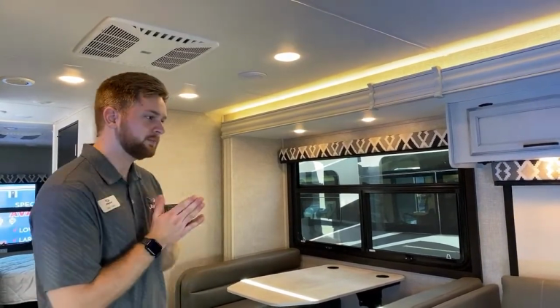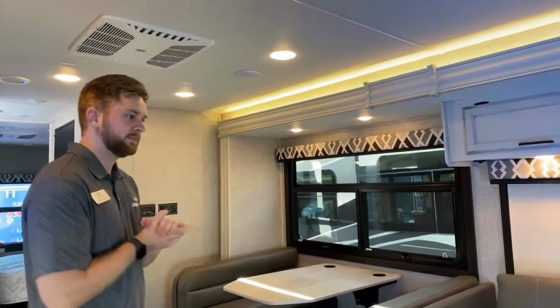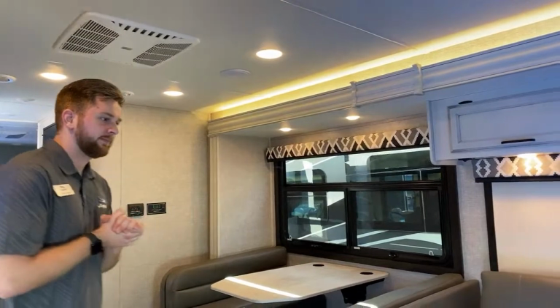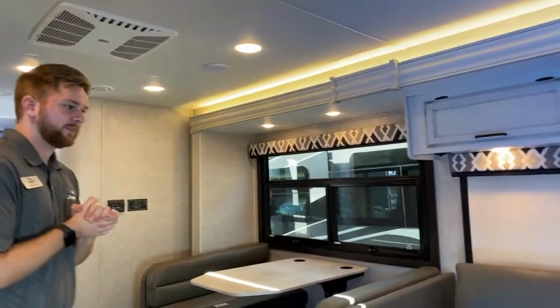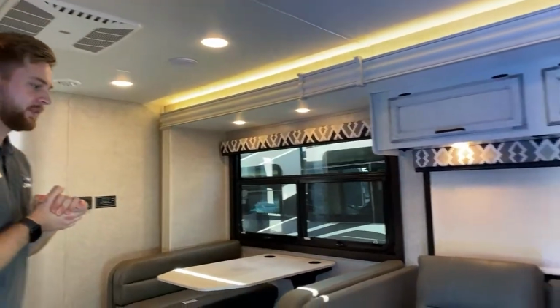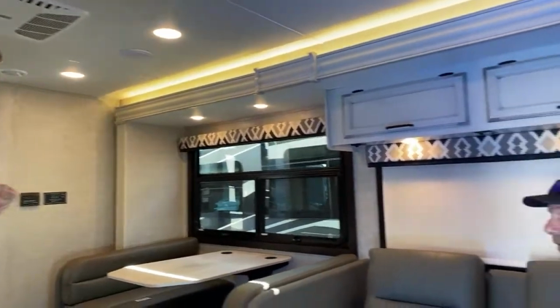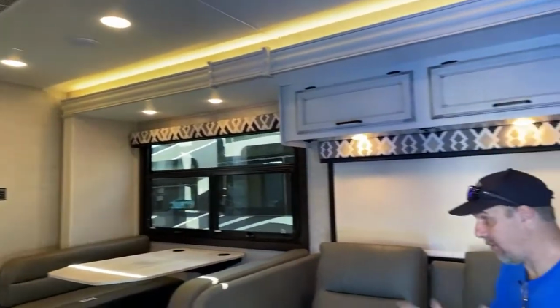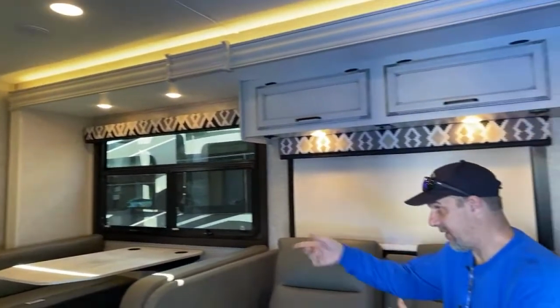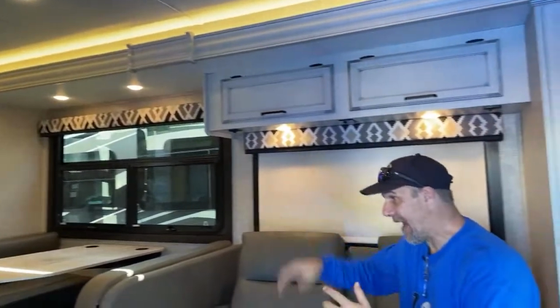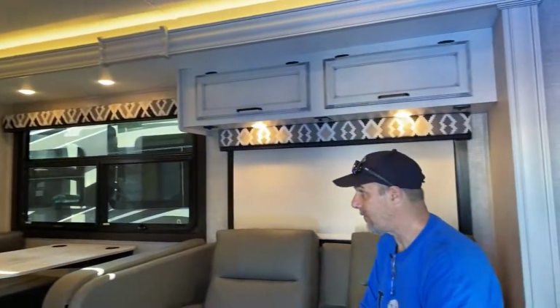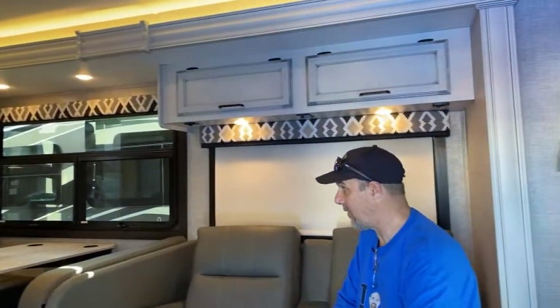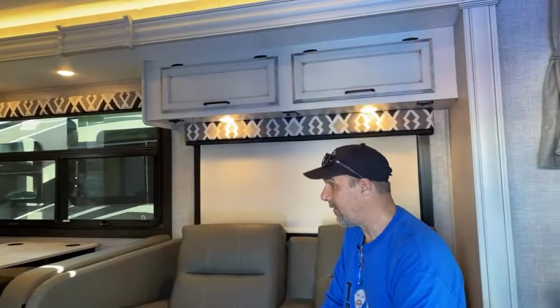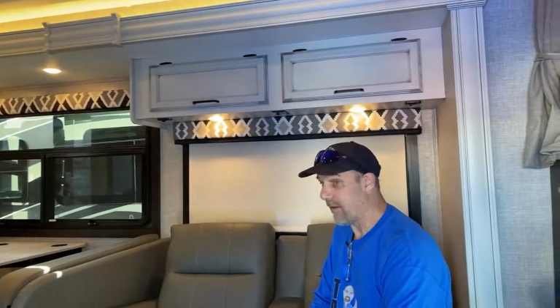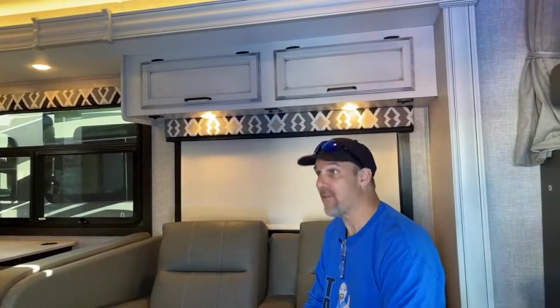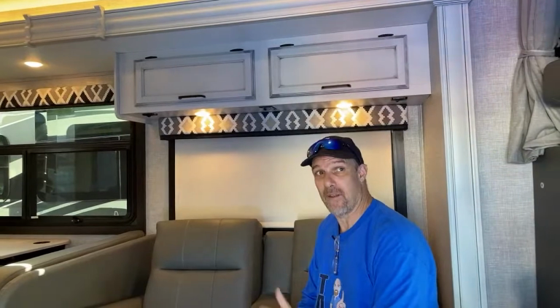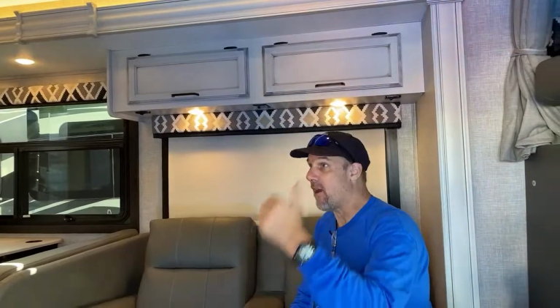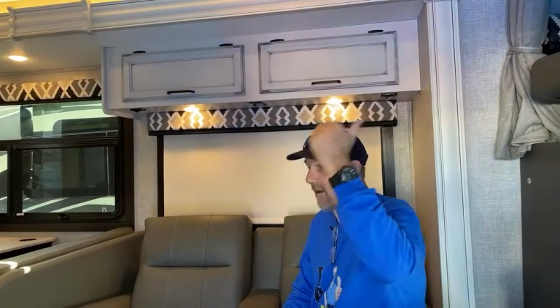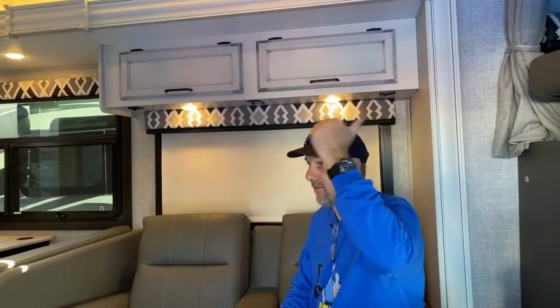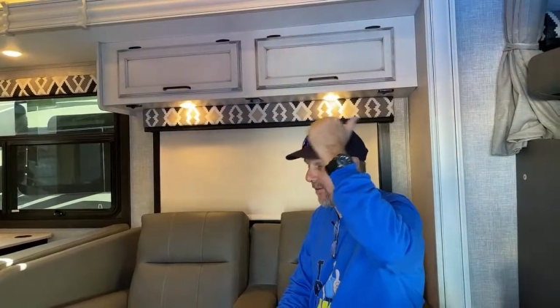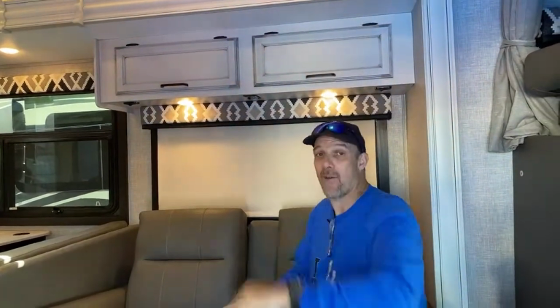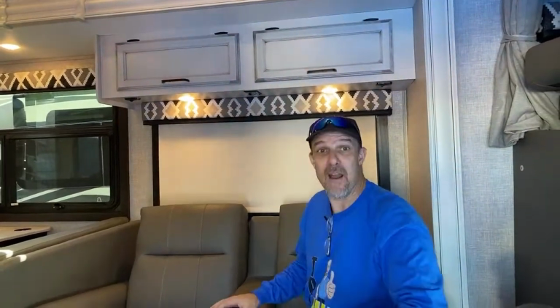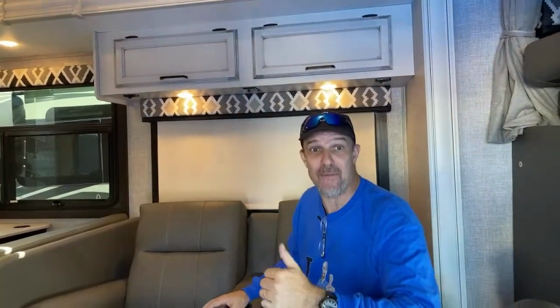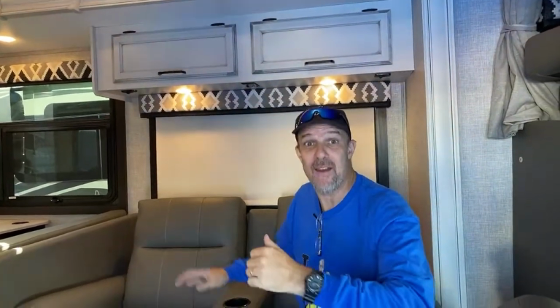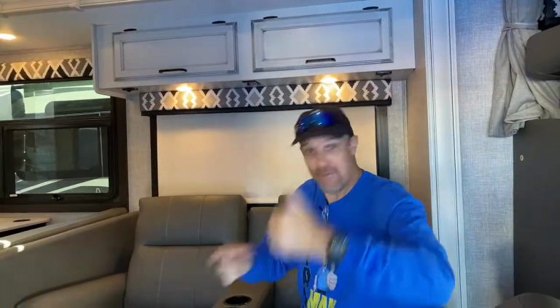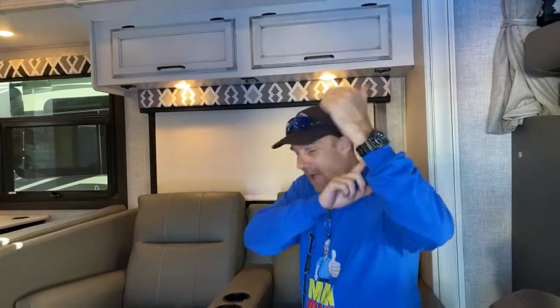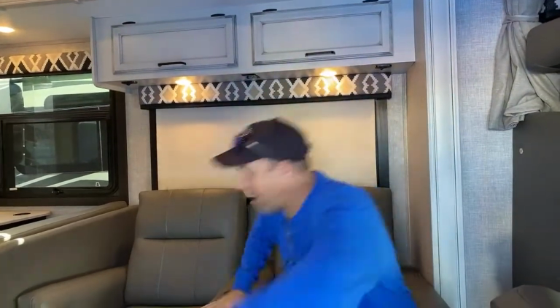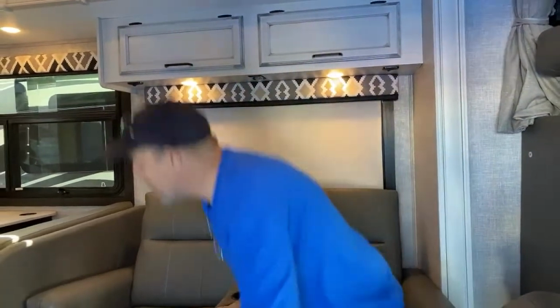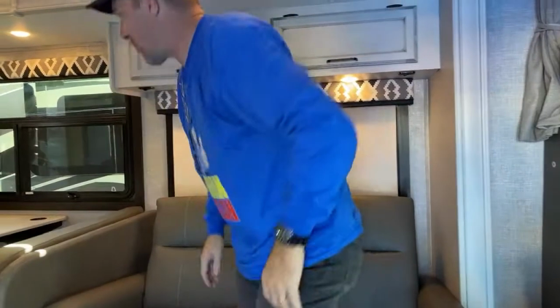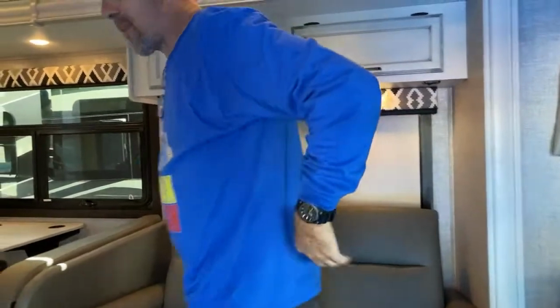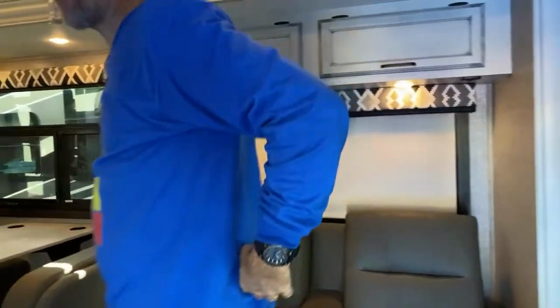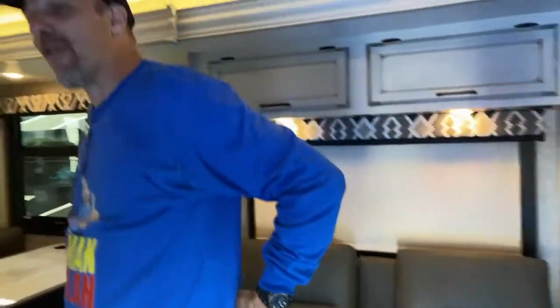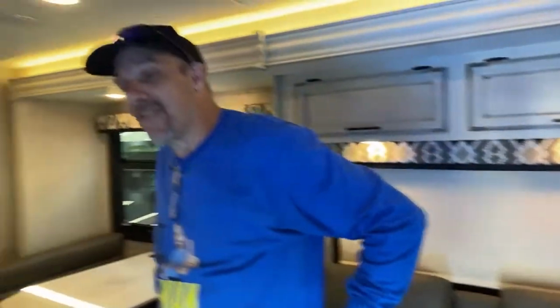The extra step we take is having two rear-facing seatbelts on your dinette. We're not legally required to put those there, but it's the right thing to do. We go out of our way in engineering to make sure we have DOT-approved seatbelts at the rear-facing dinette. Not a lot of manufacturers take that step. So you could technically seat eight people — driver, passenger, two theater chairs, and four at the dinette.